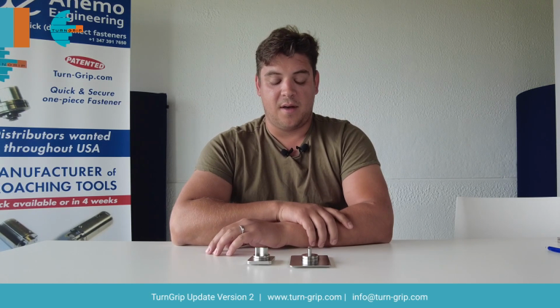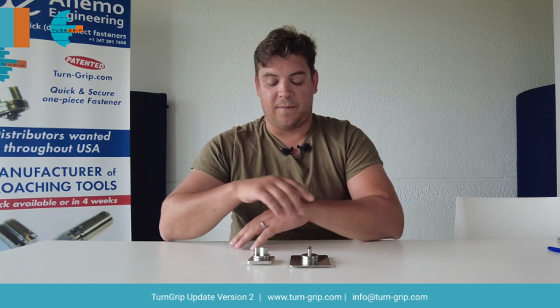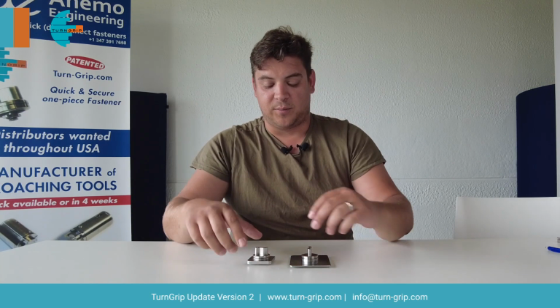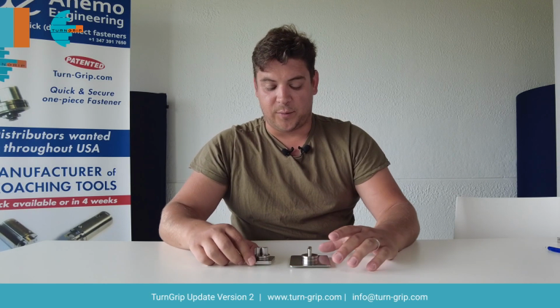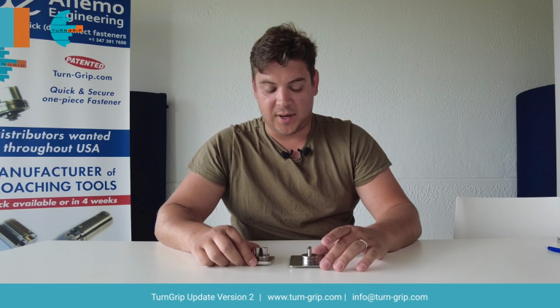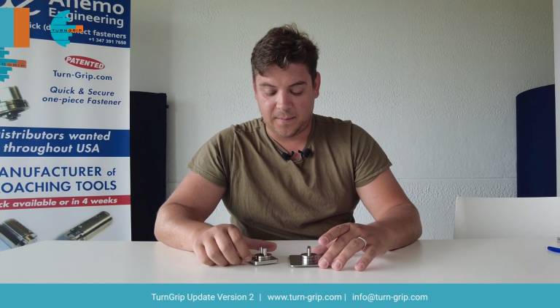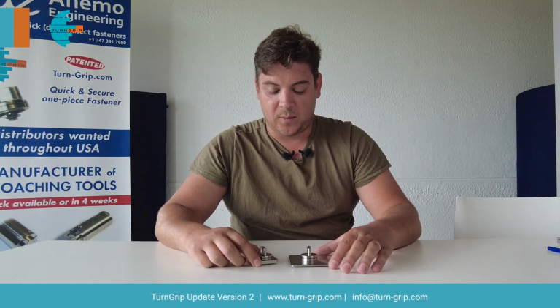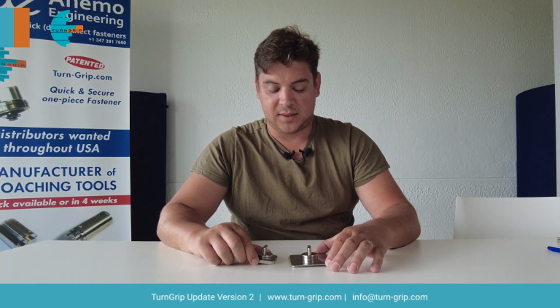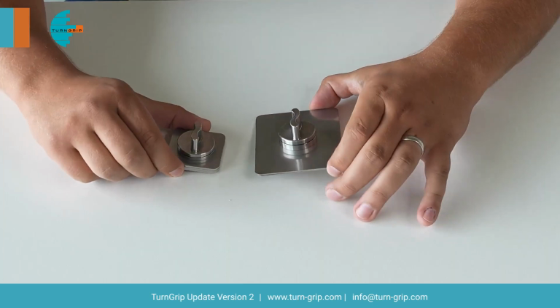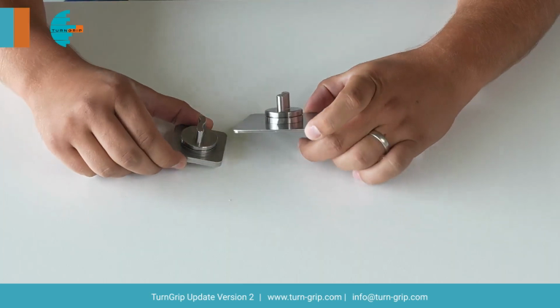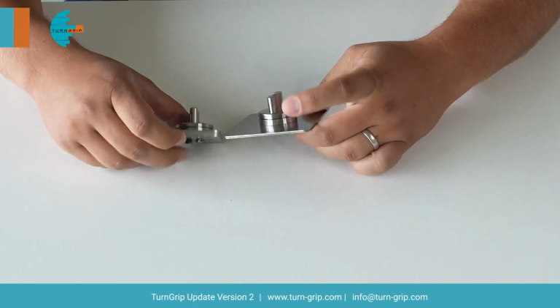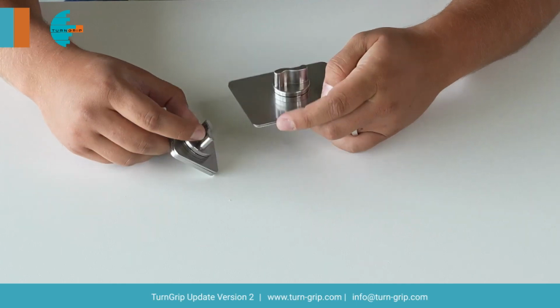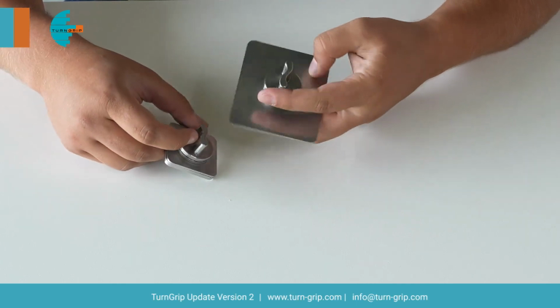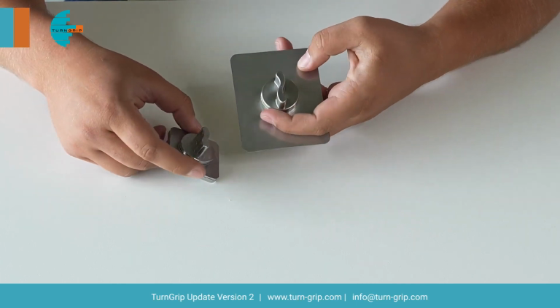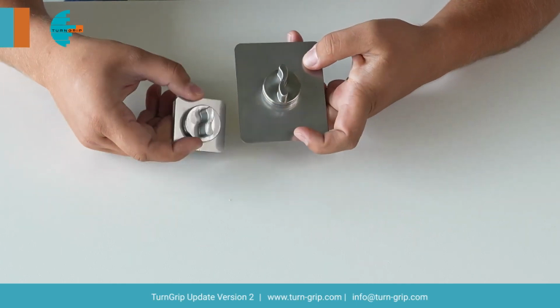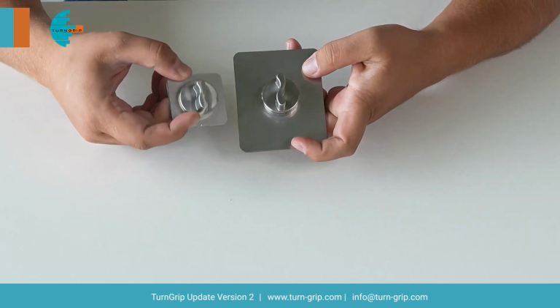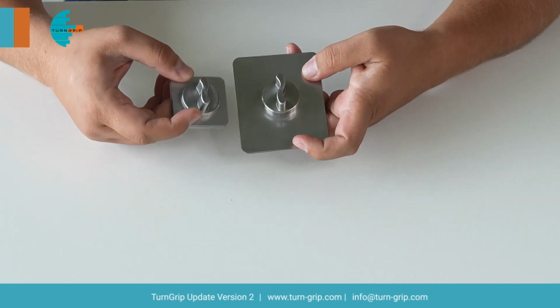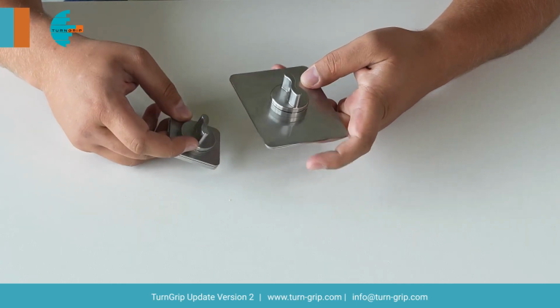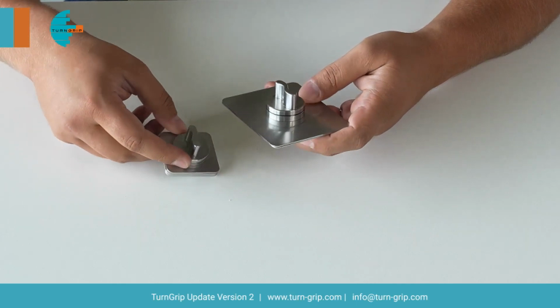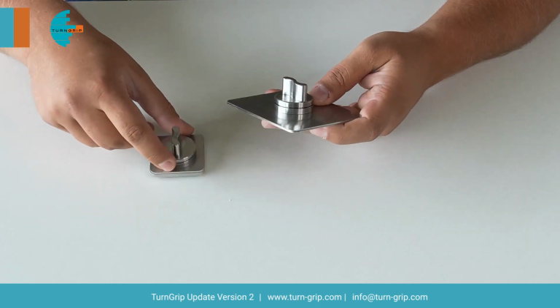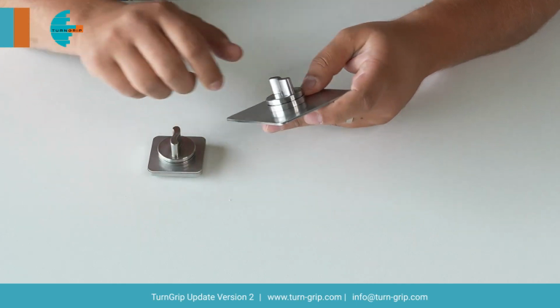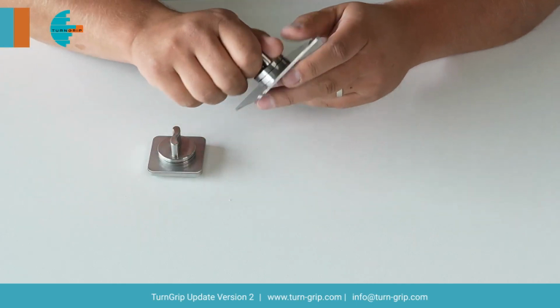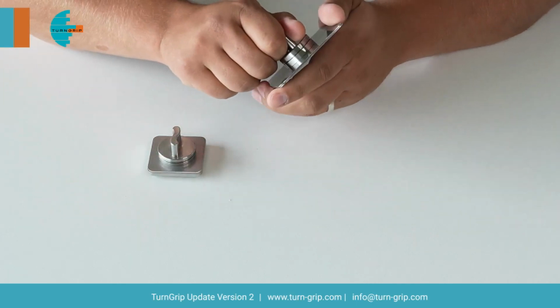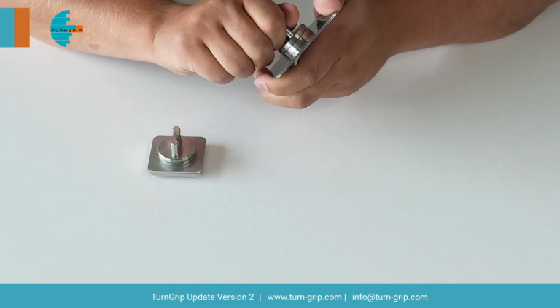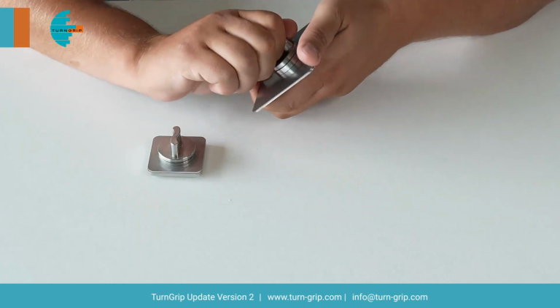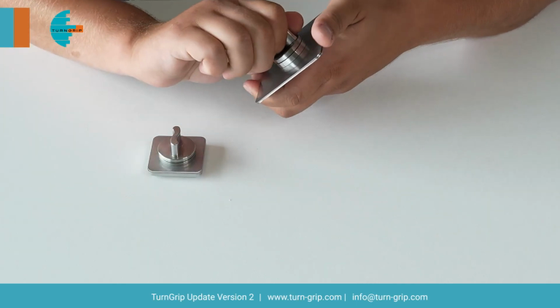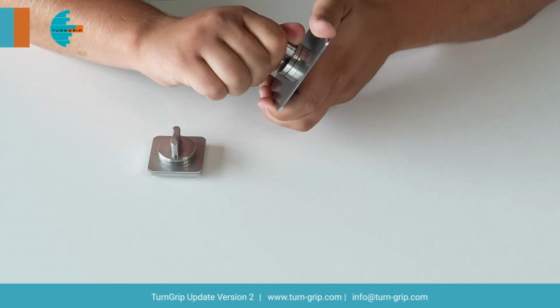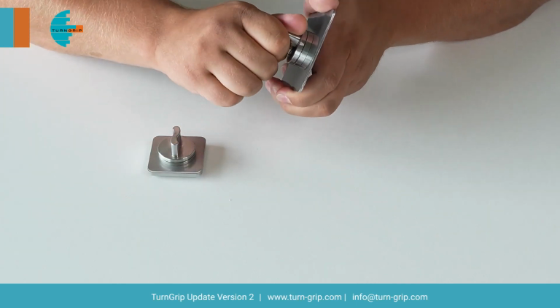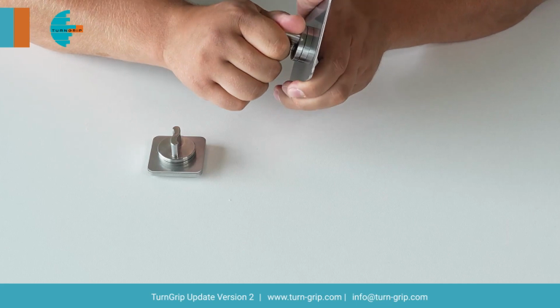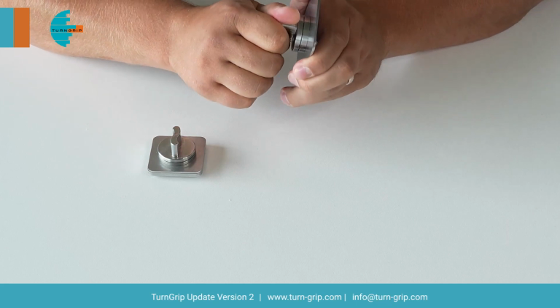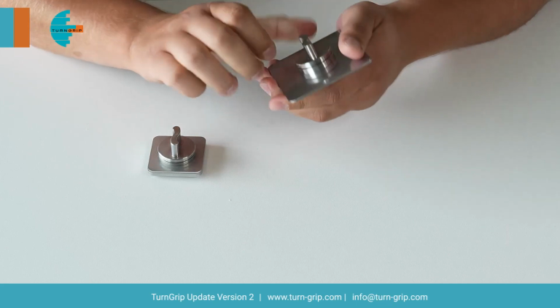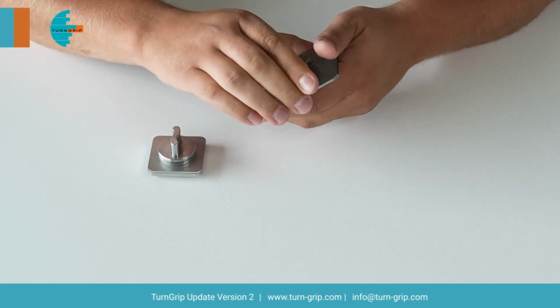The first improvement we did was to increase the knob size, so it's easier to handle and open and close the turn grip.